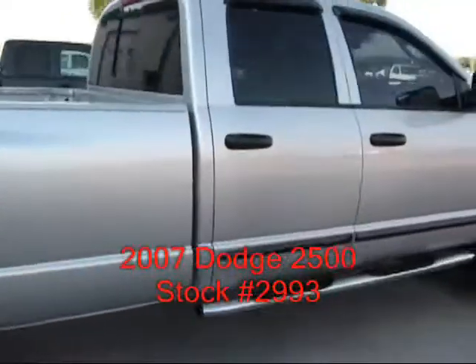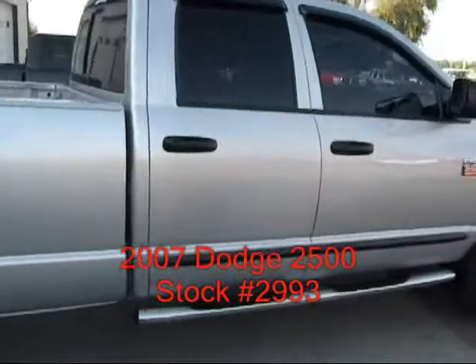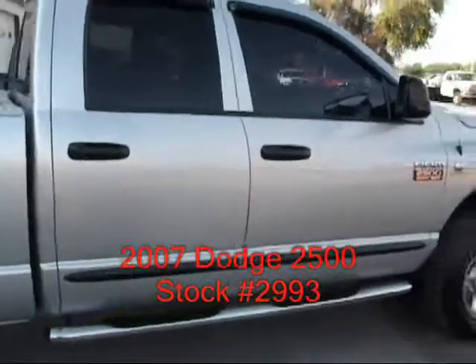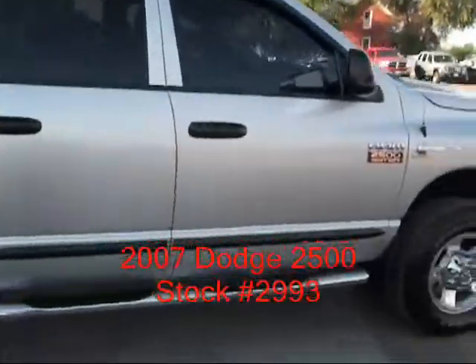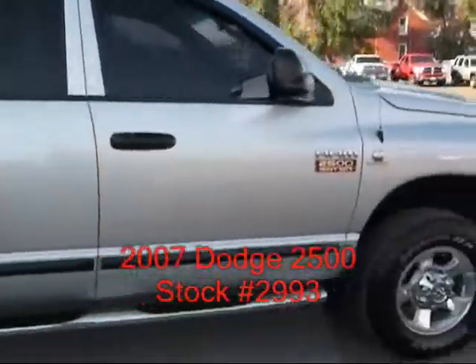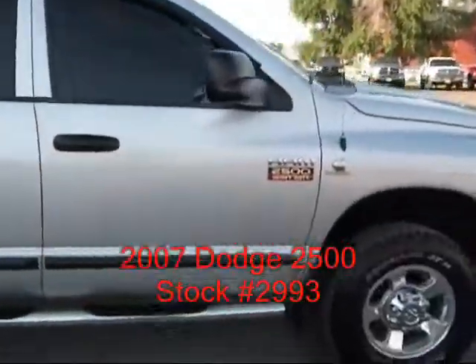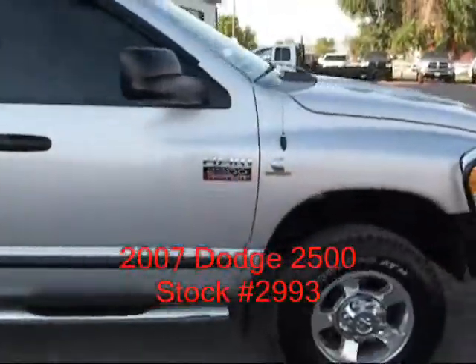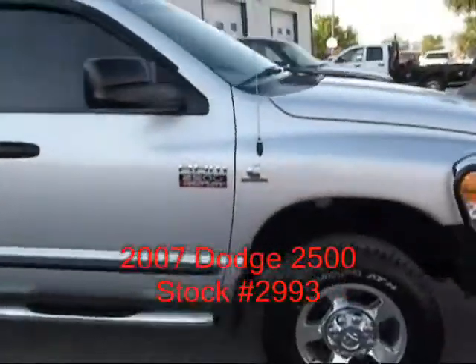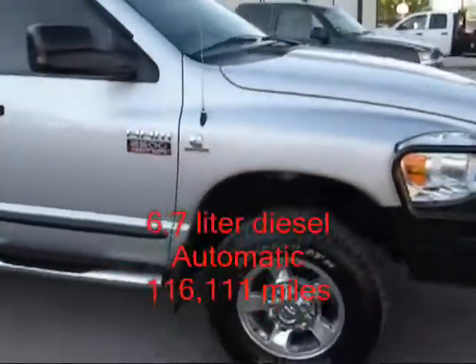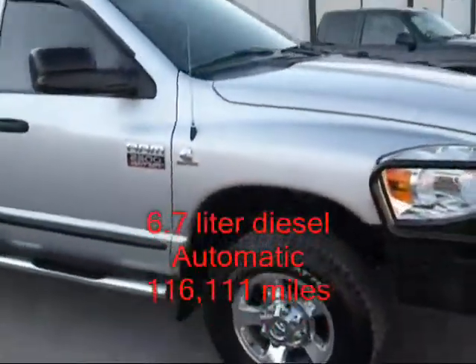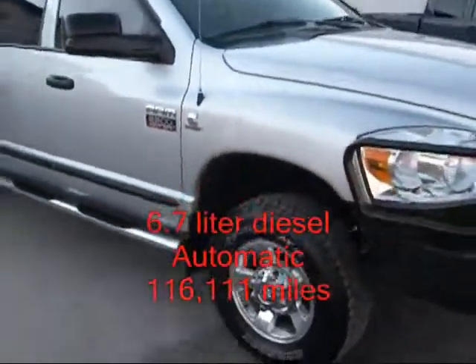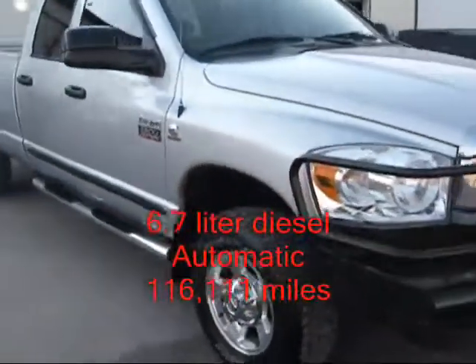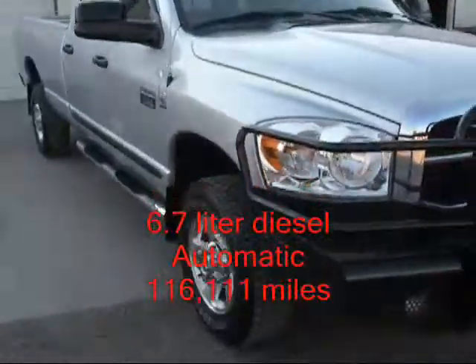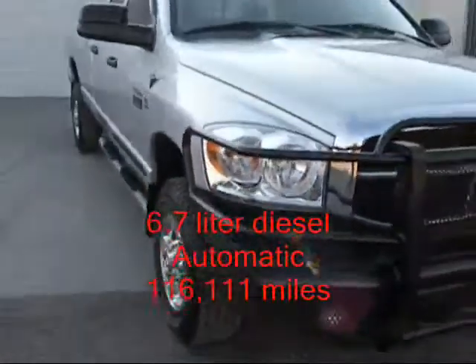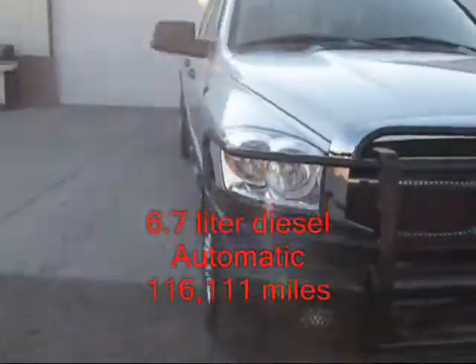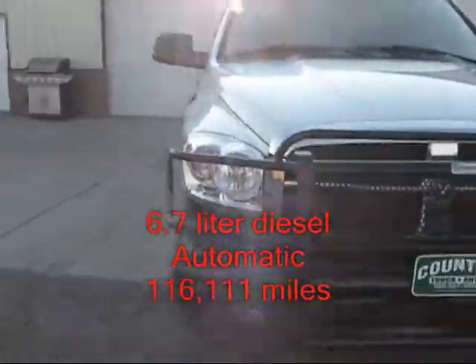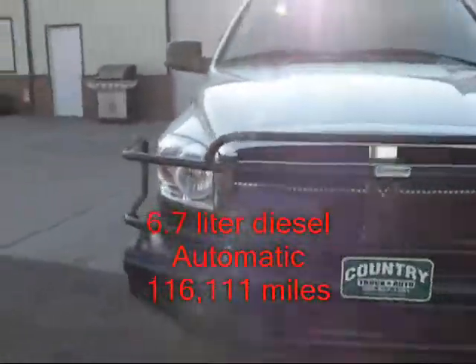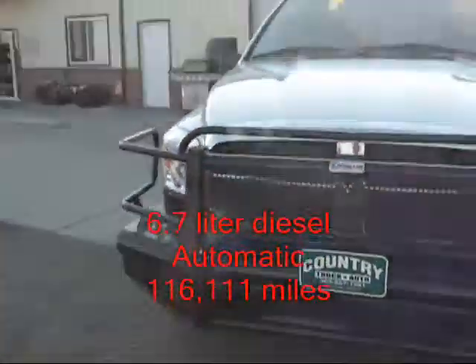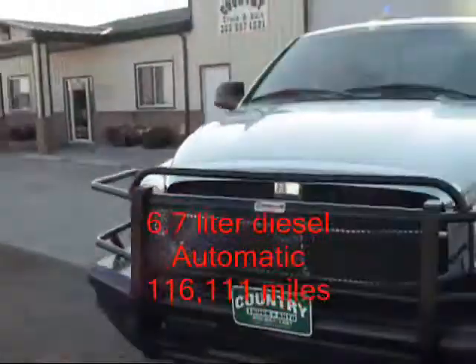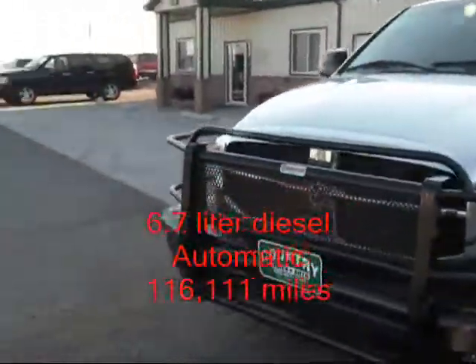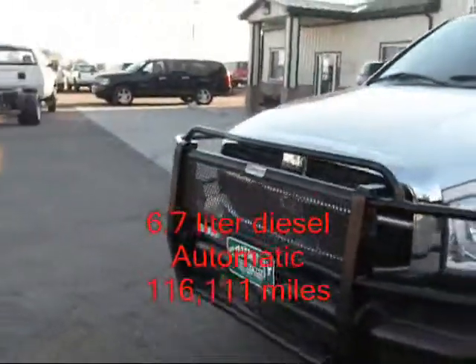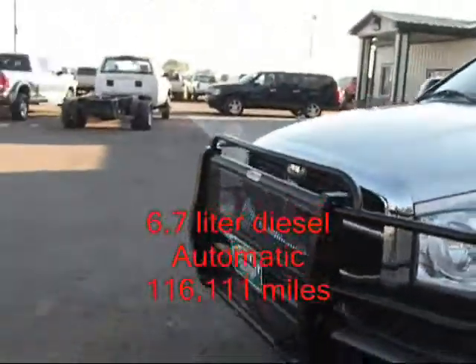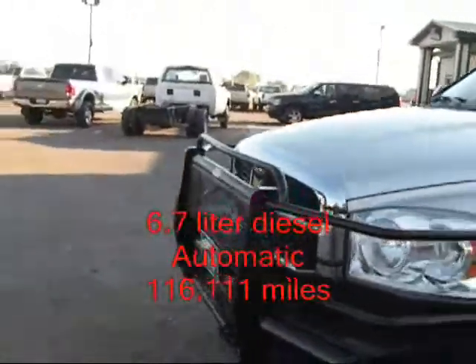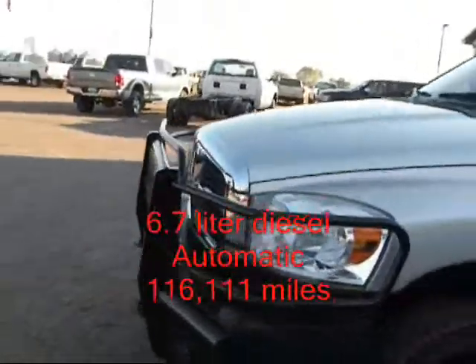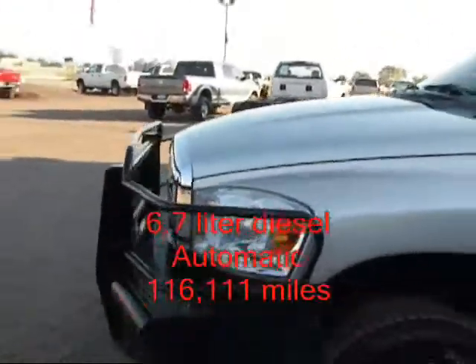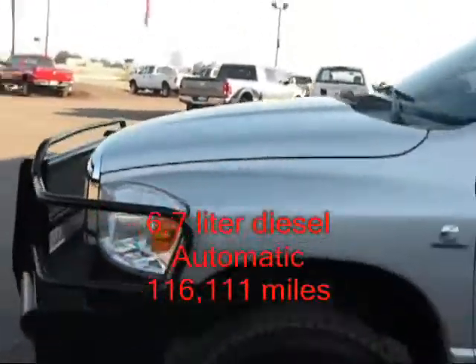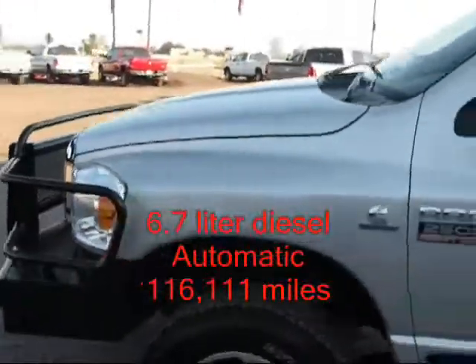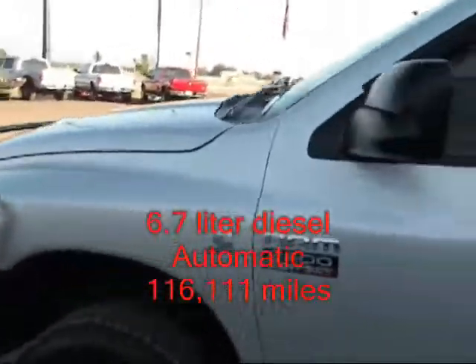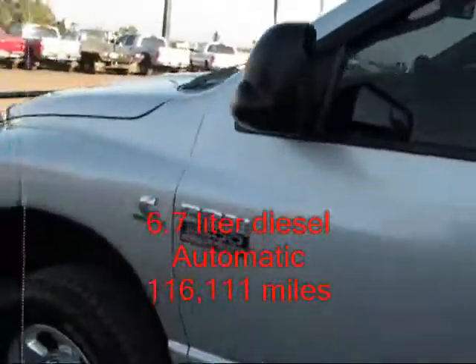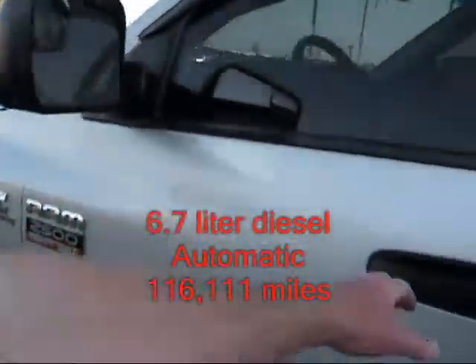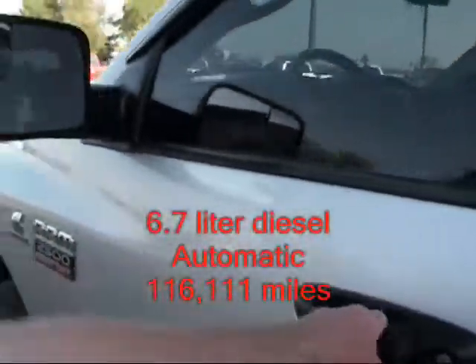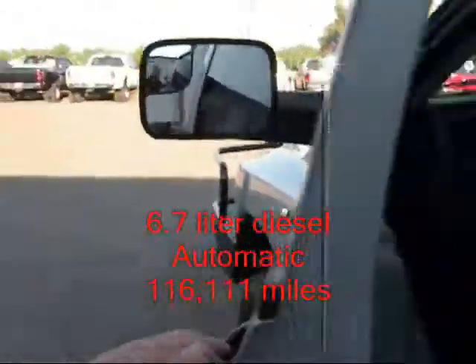You got power windows, locks, power mirrors. Got a Renegade front bumper and grill guard. Aluminum wheels. Step bars. Pill mirrors.